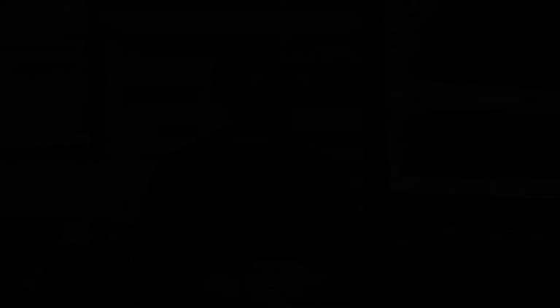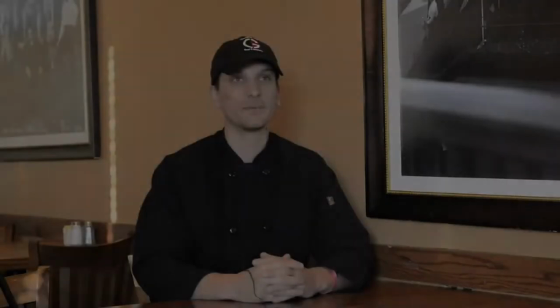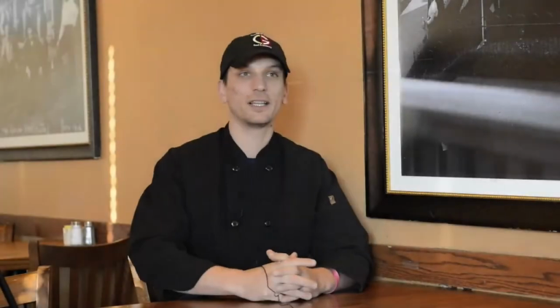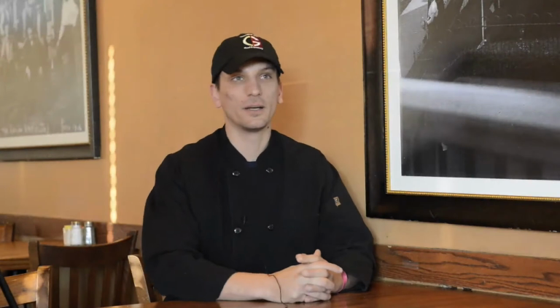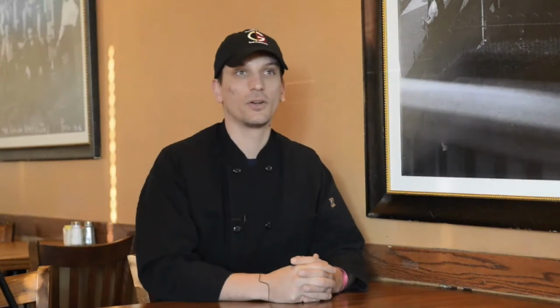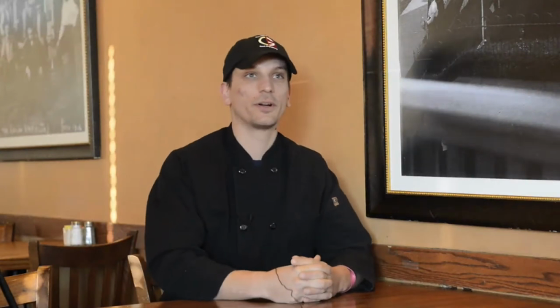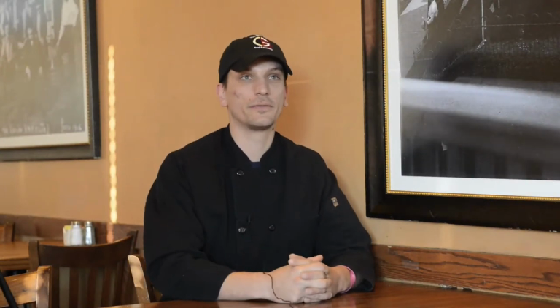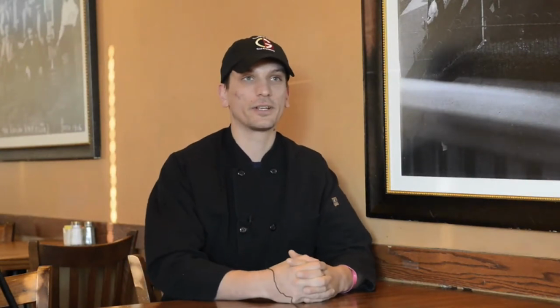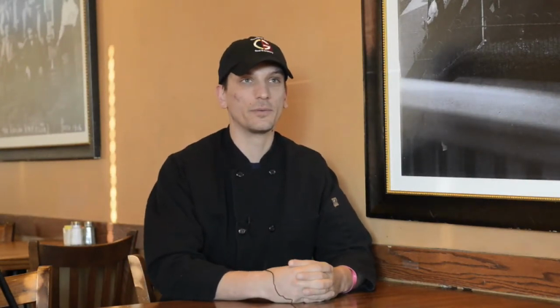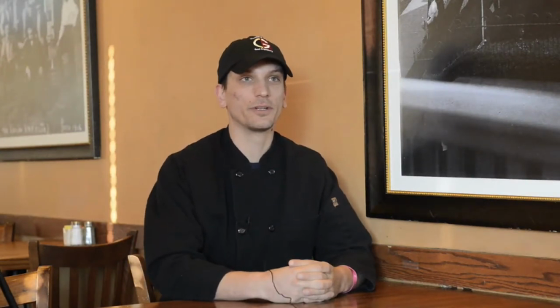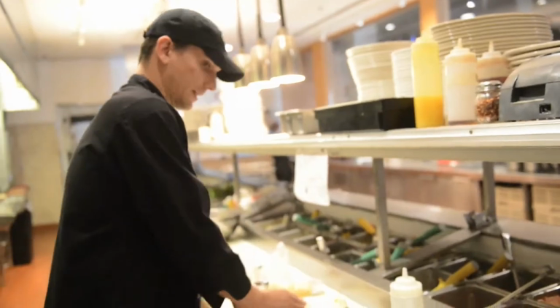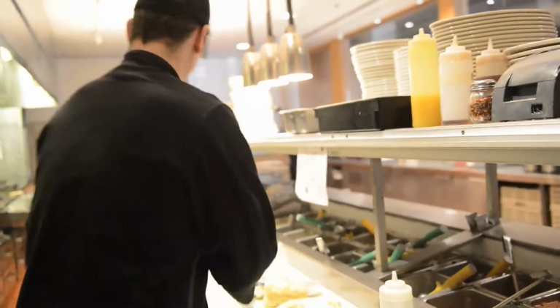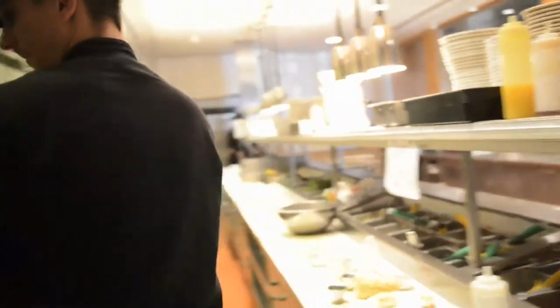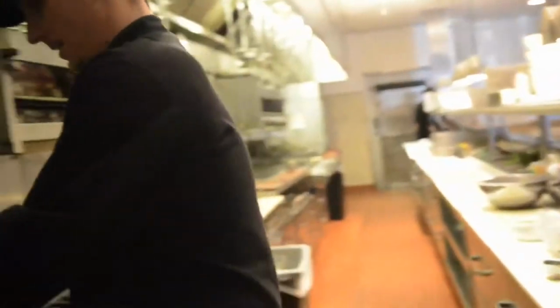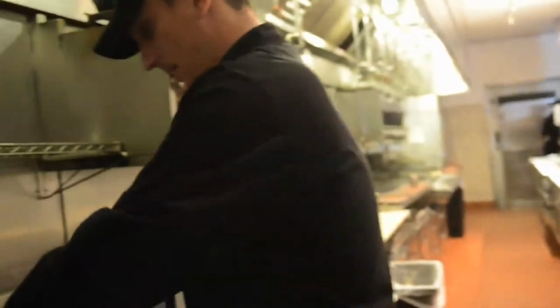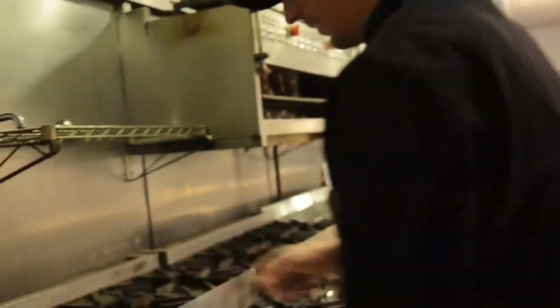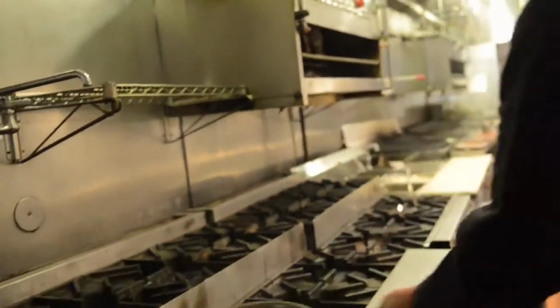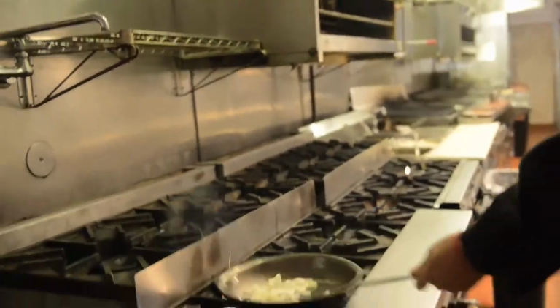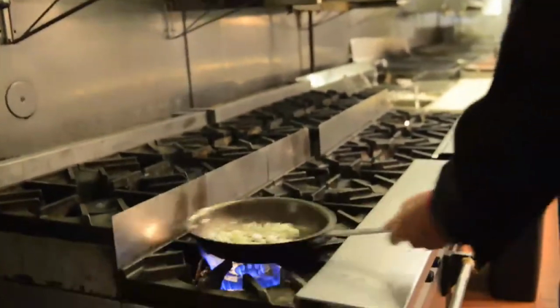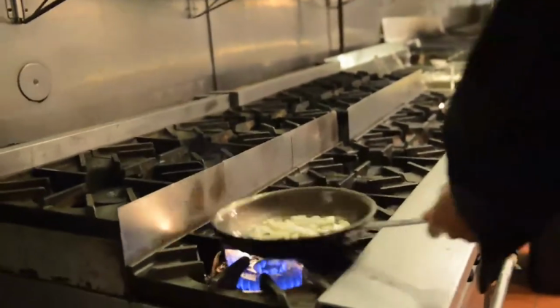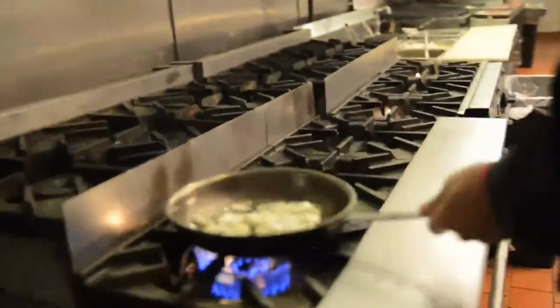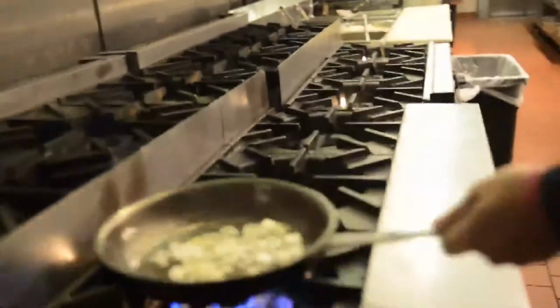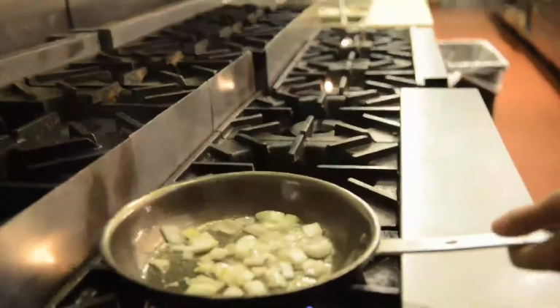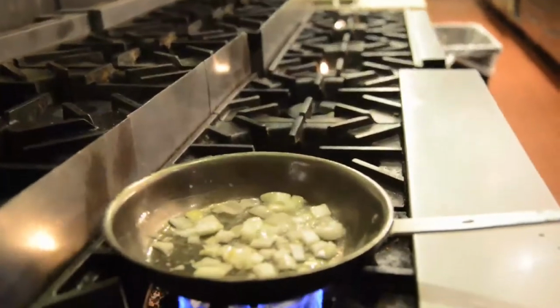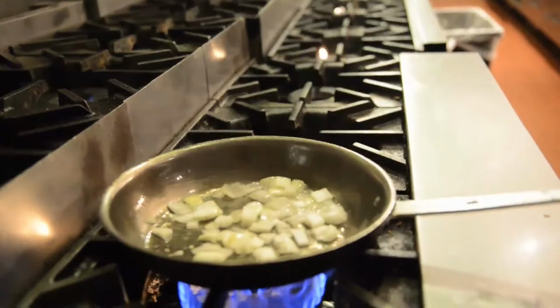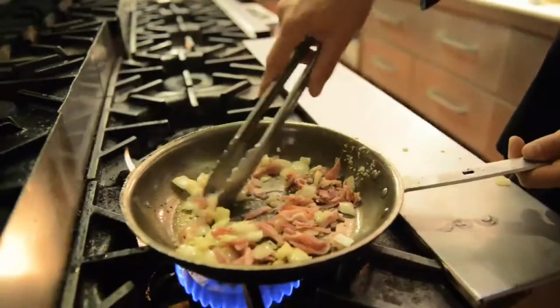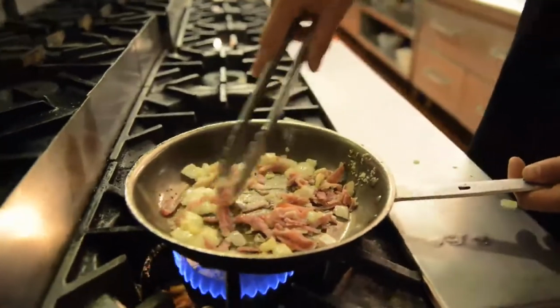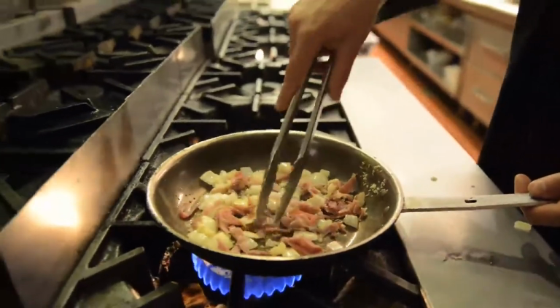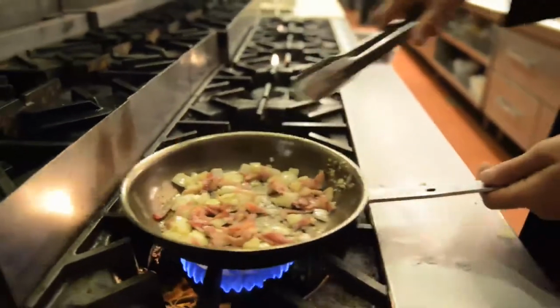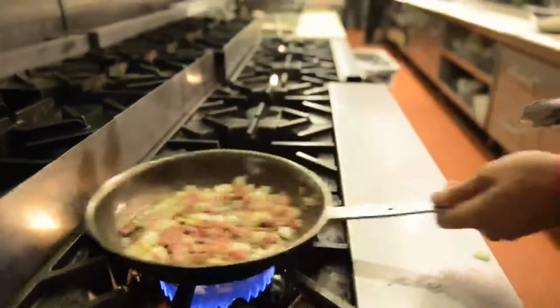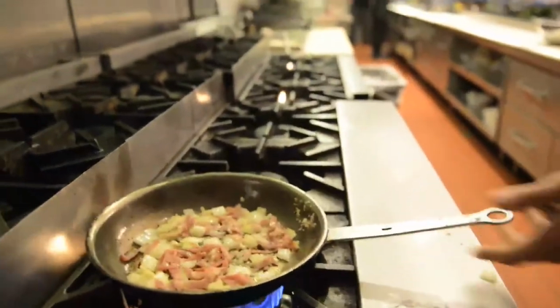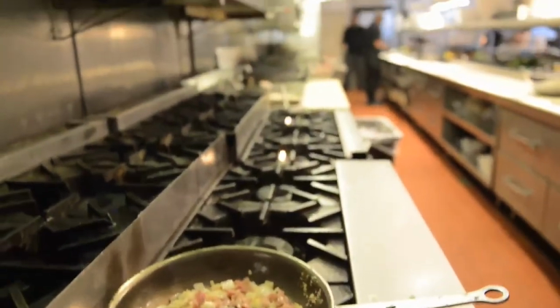My name's Eric Gielau. I'm the culinary partner for the Granite City Food and Brewery in Creve Coeur, Missouri. What makes Granite City unique is our handcrafted food and our handcrafted beer — everything we make is from scratch and there's a lot of blood, sweat, and tears in what we make.